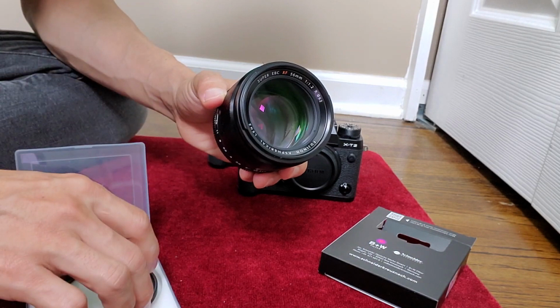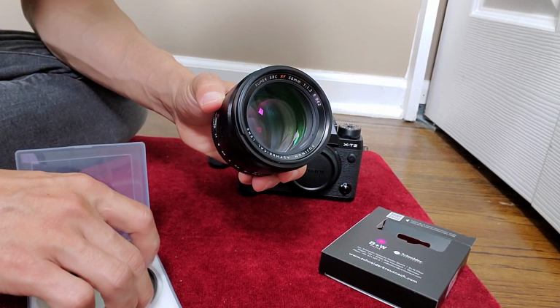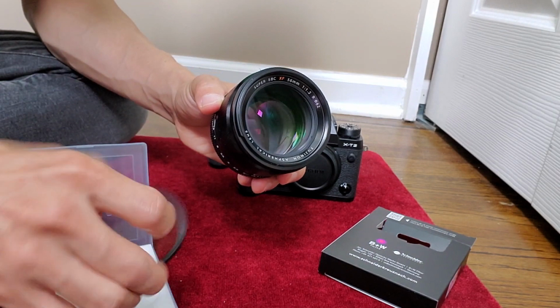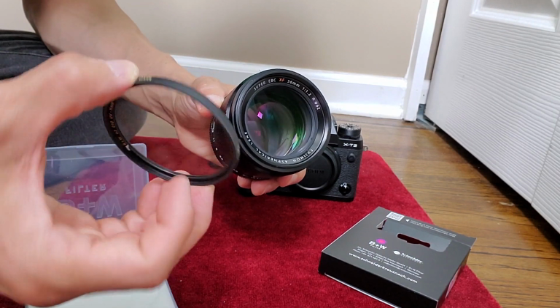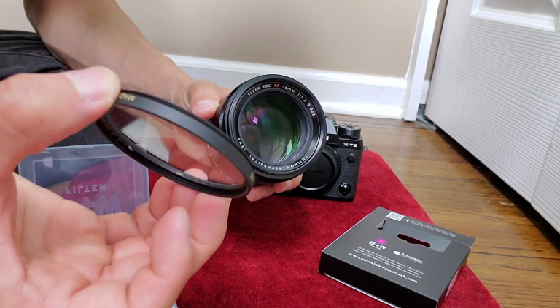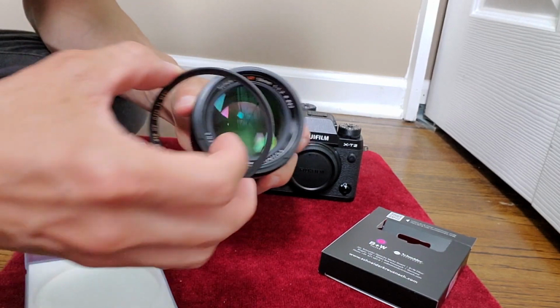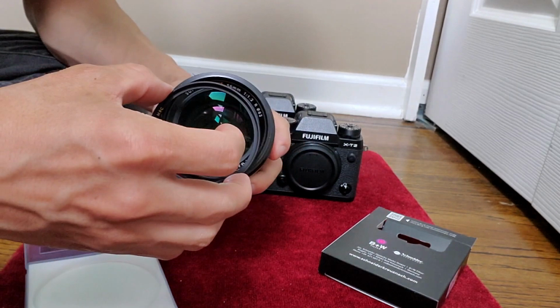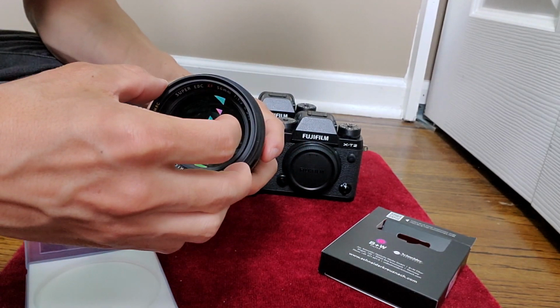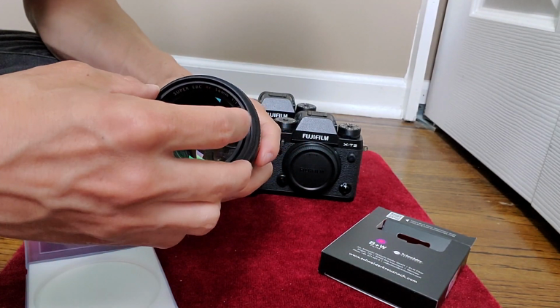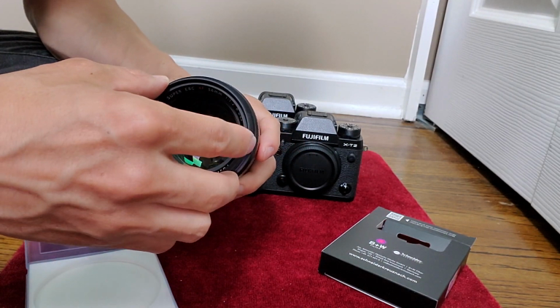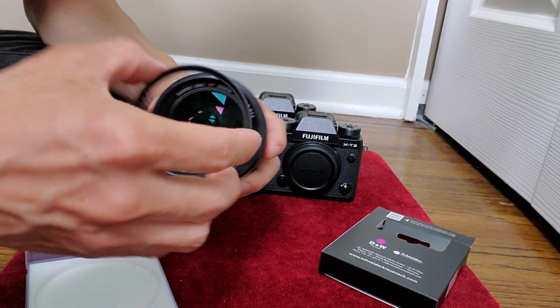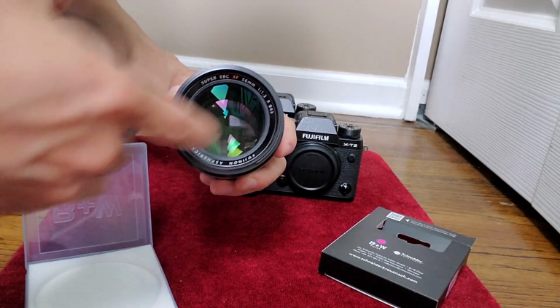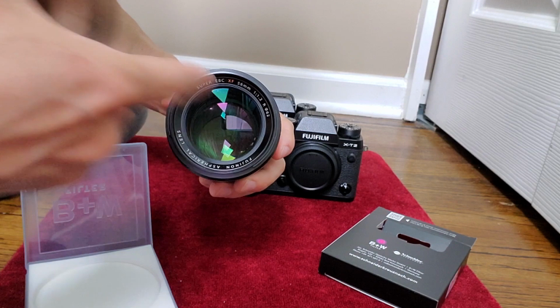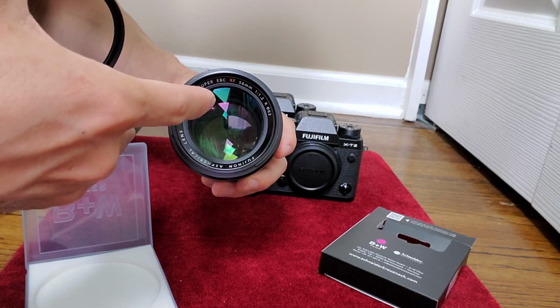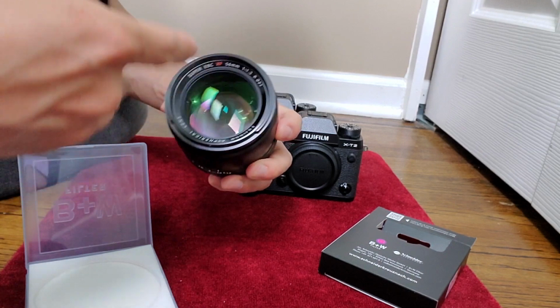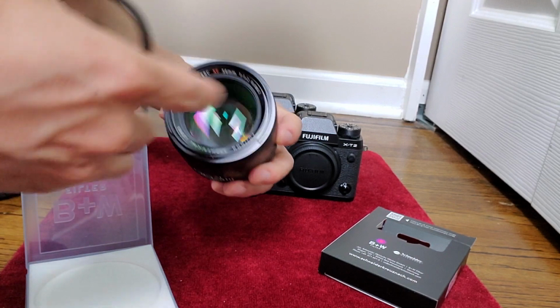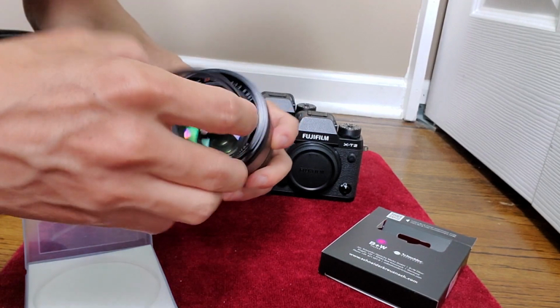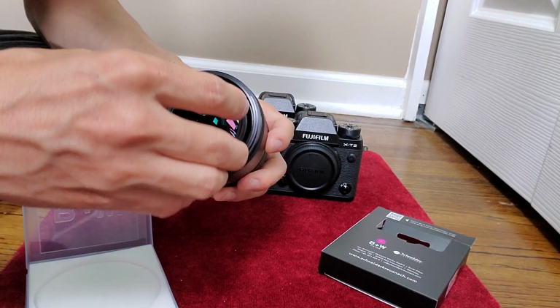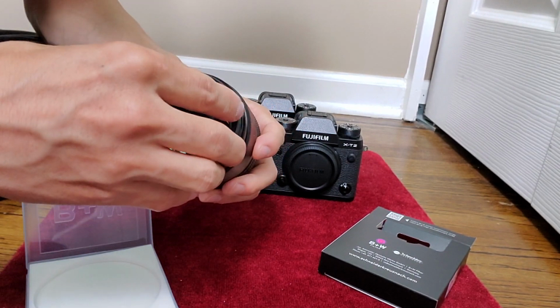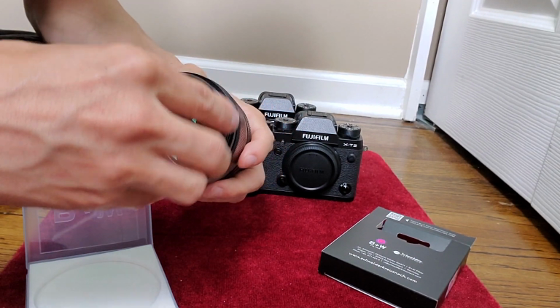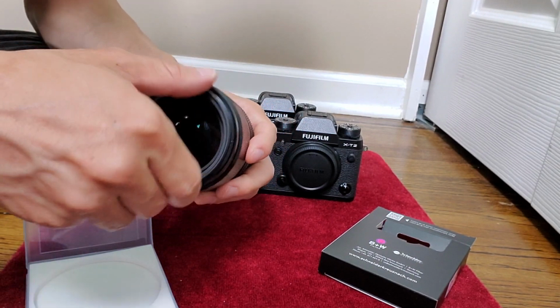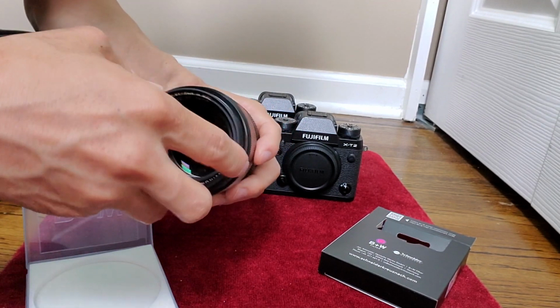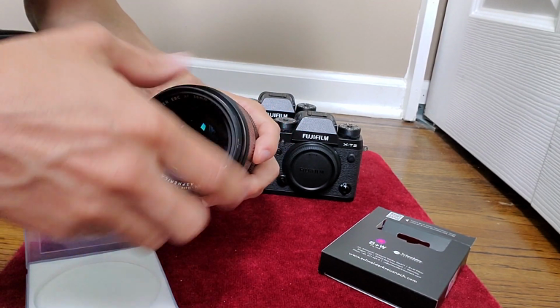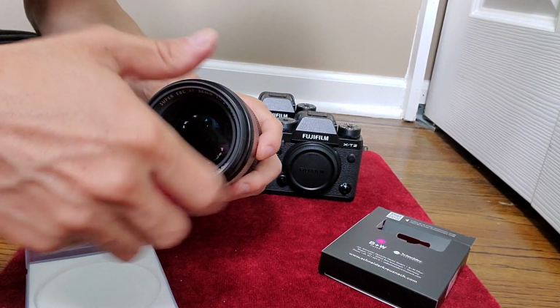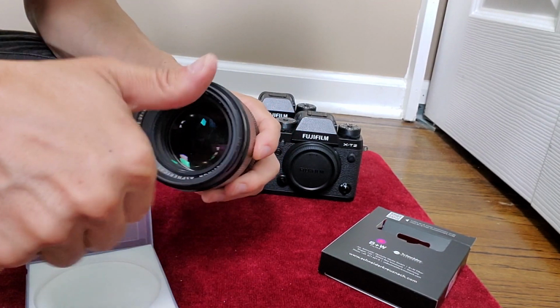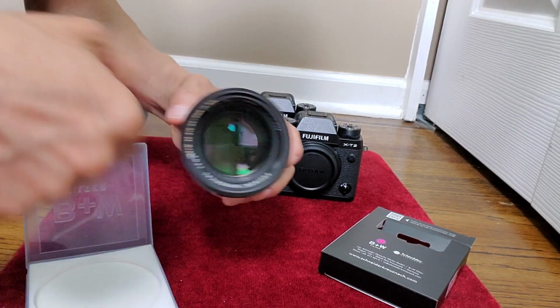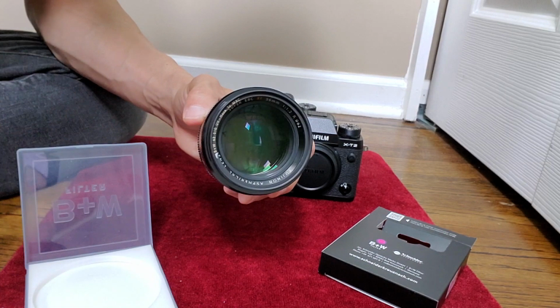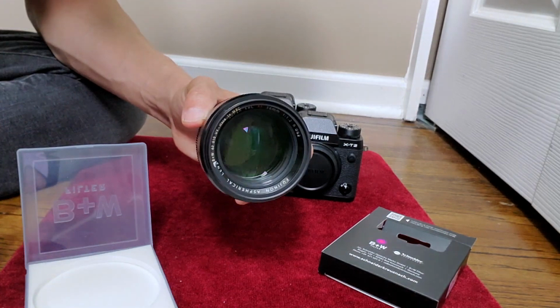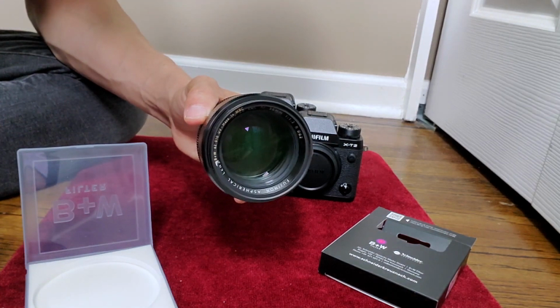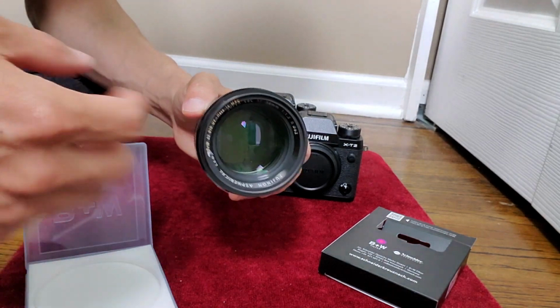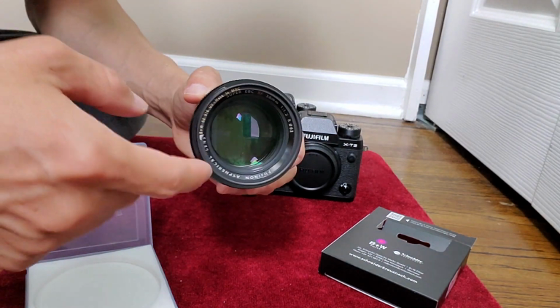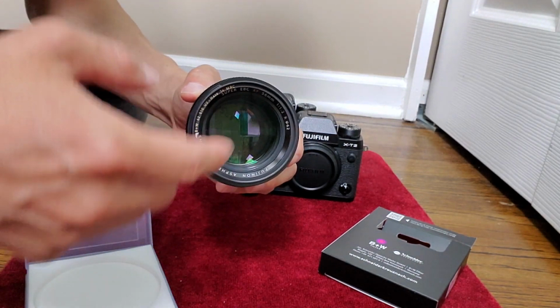I'm going to go ahead now and screw this on. I'll make sure all the dust is gone first, and then go ahead and screw this on. You can always take it off.